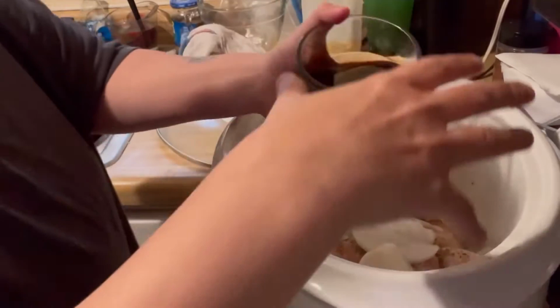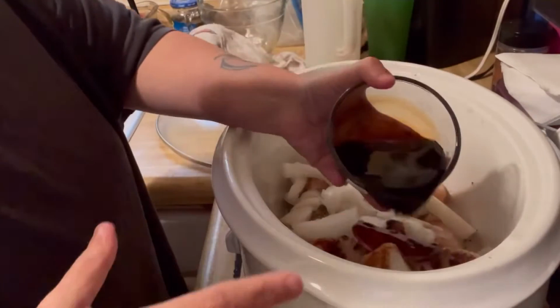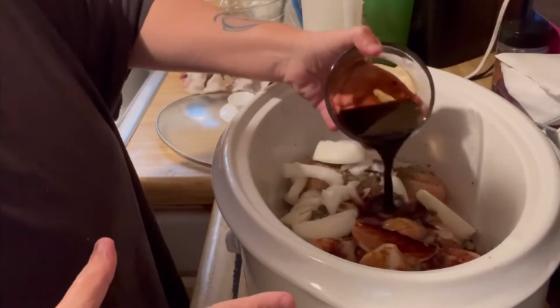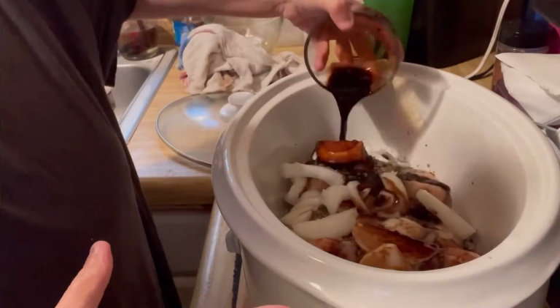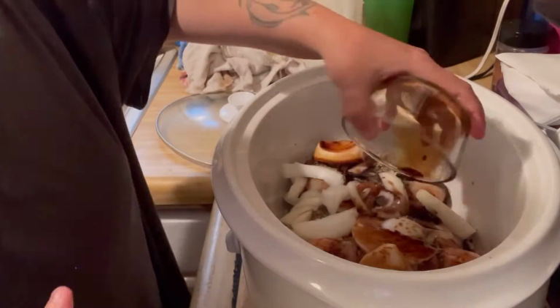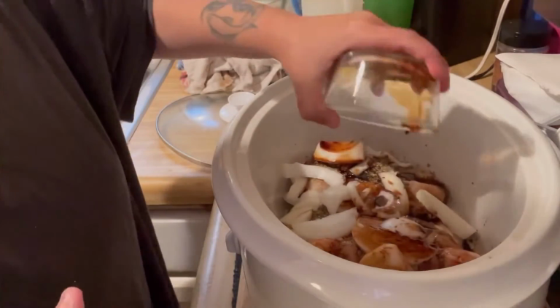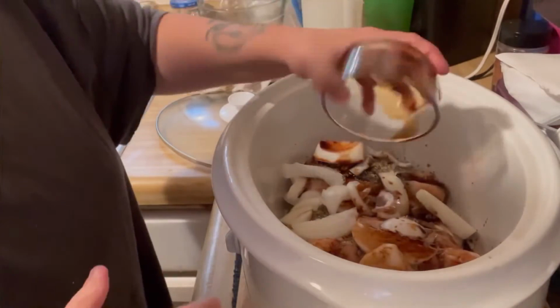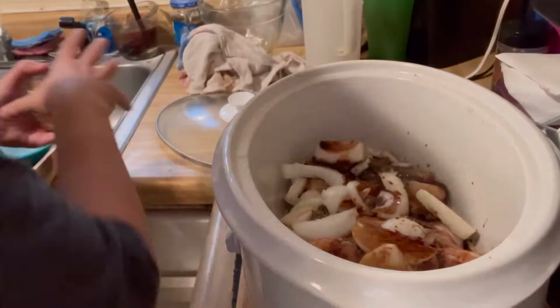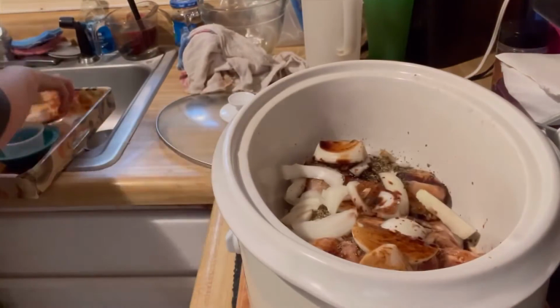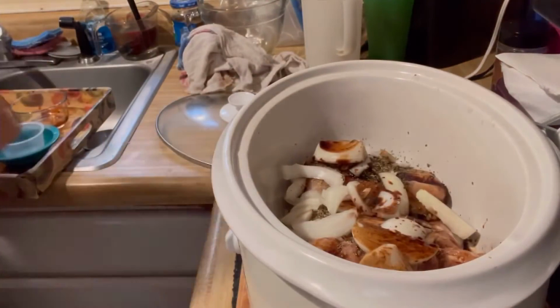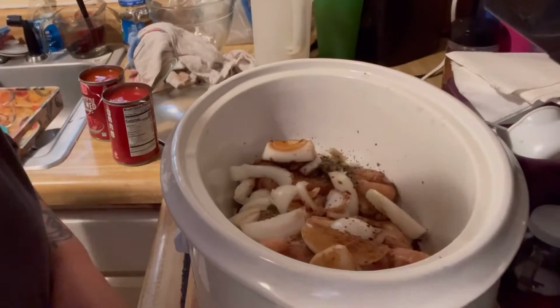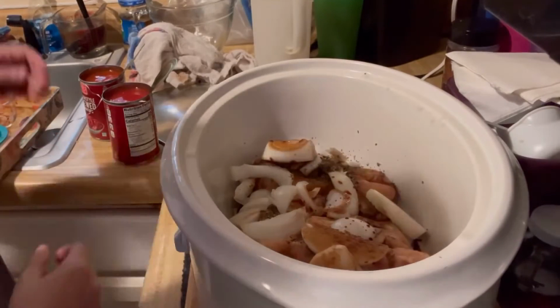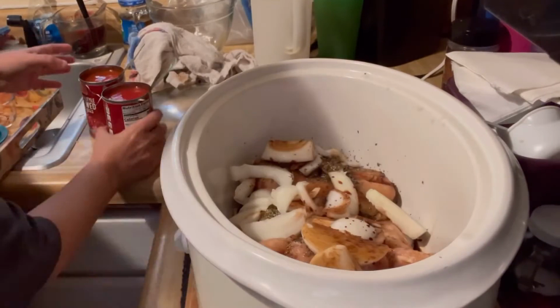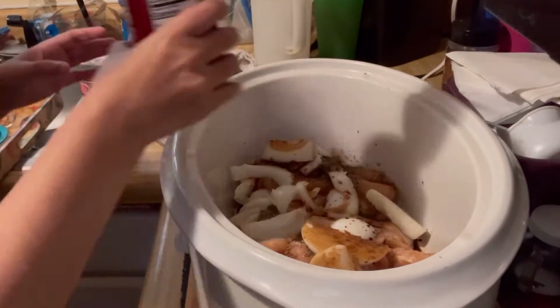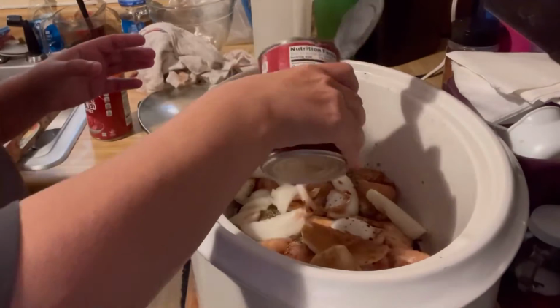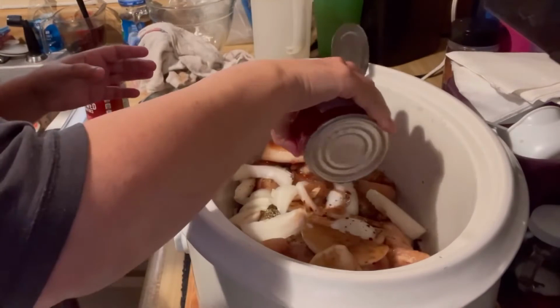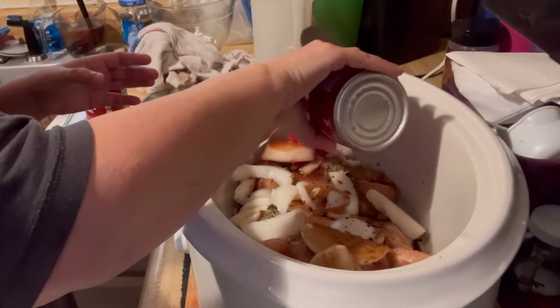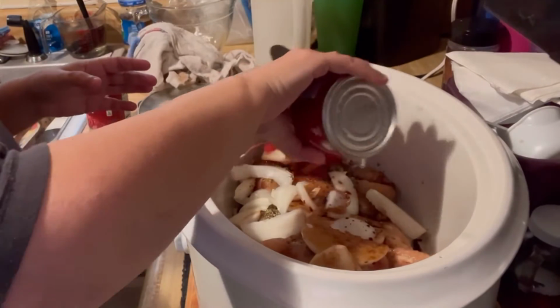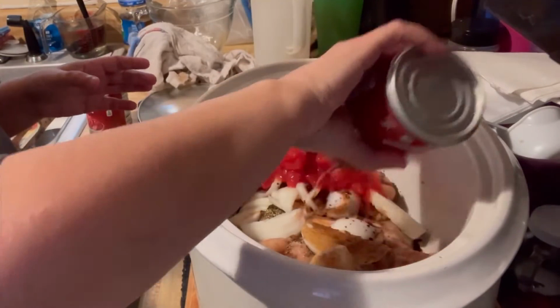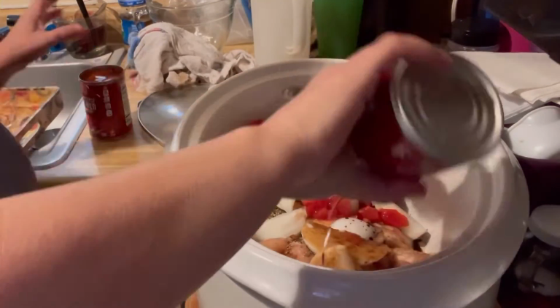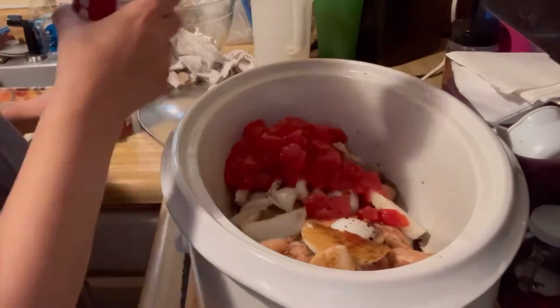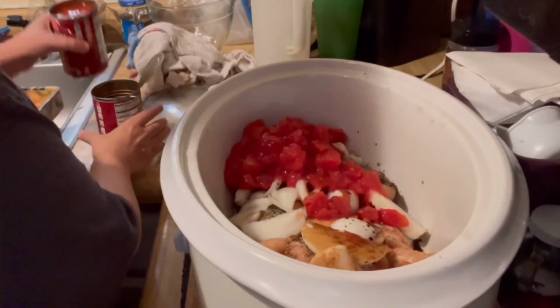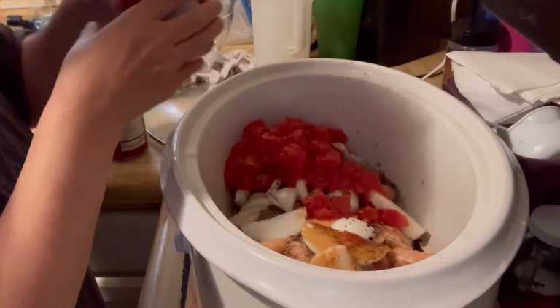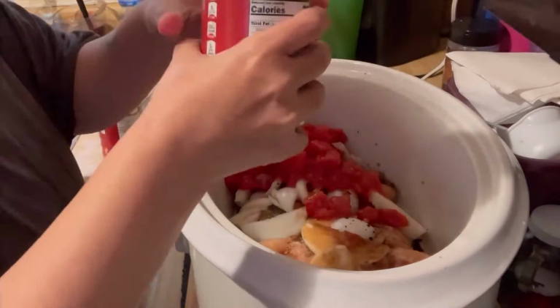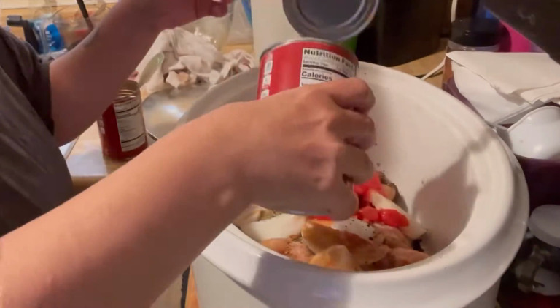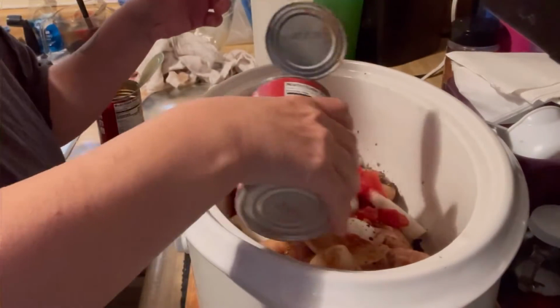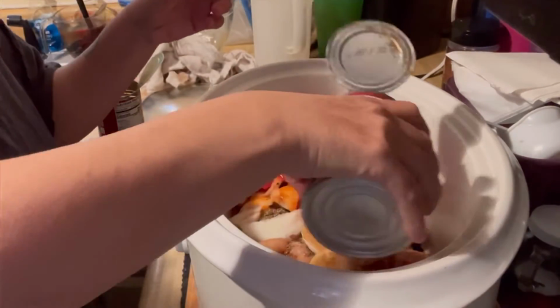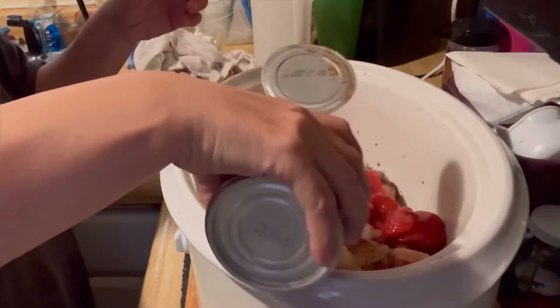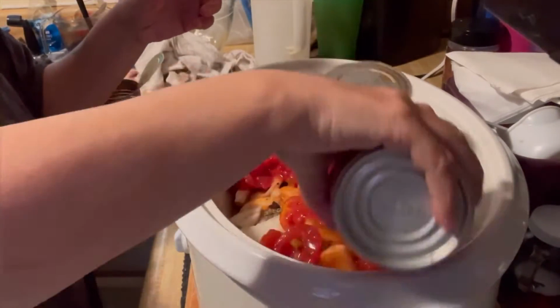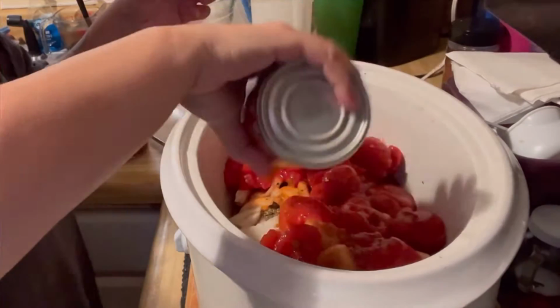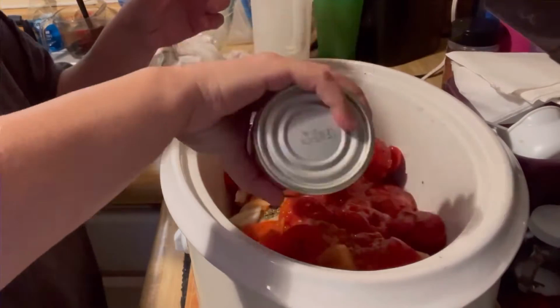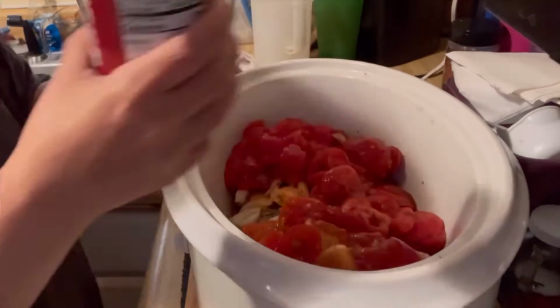Balsamic vinegar. Add both cans of tomatoes with liquid. I used a diced and a stewed here — feel free to use whatever you'd like.